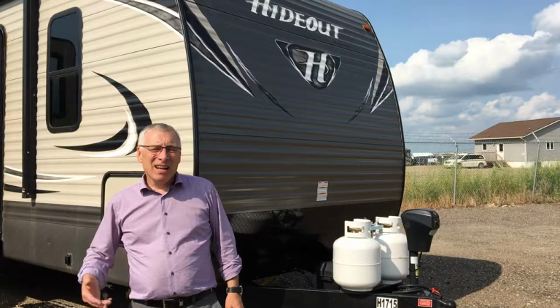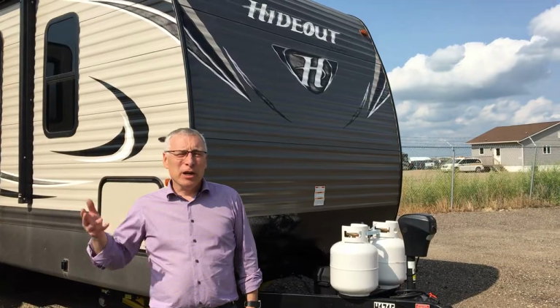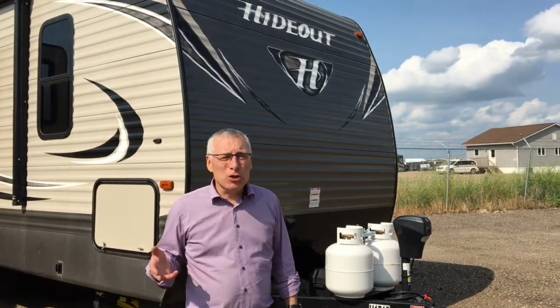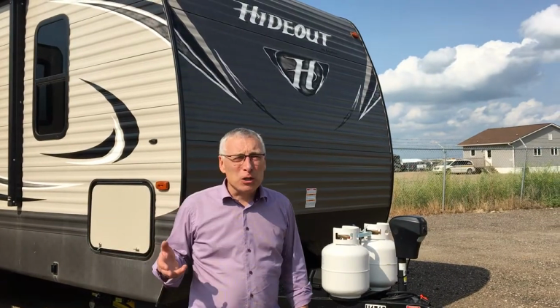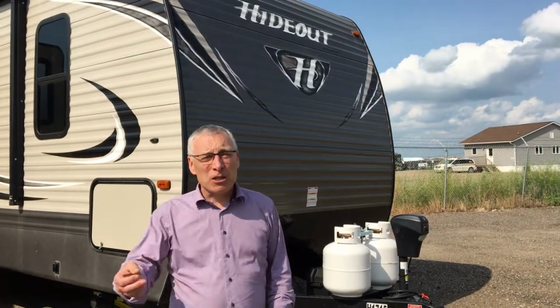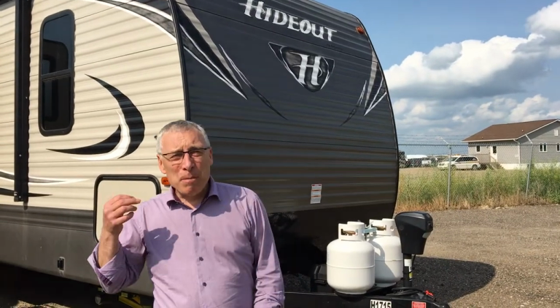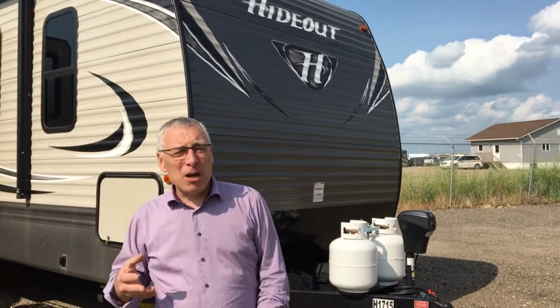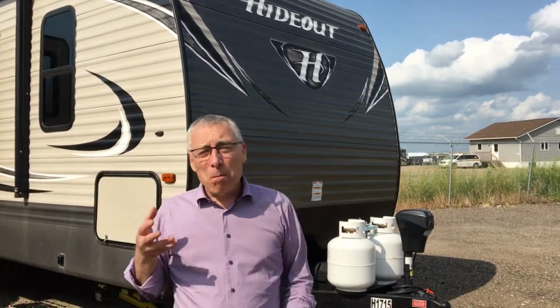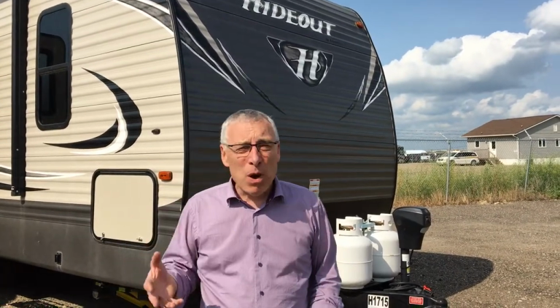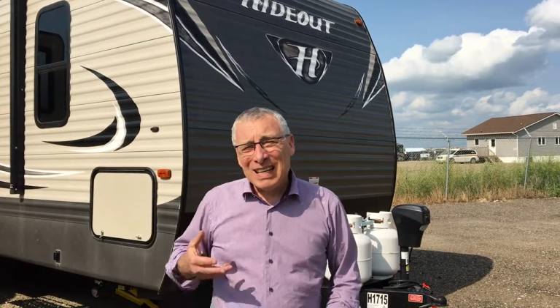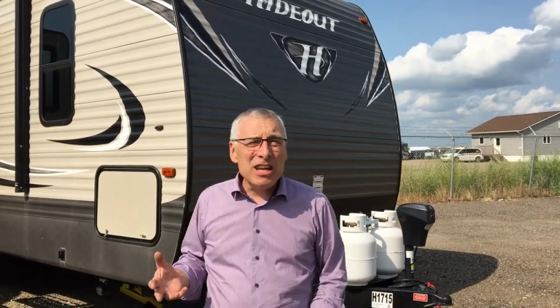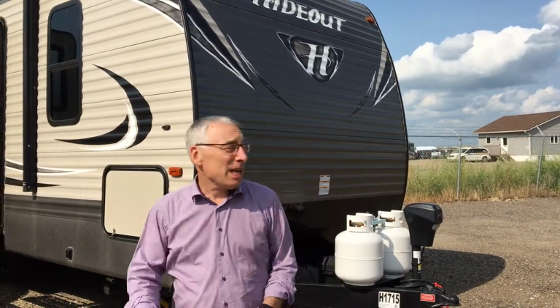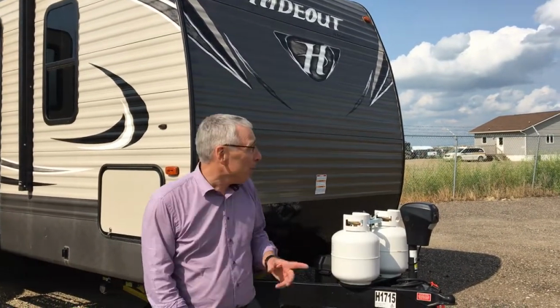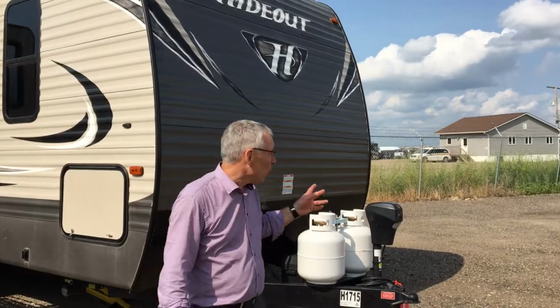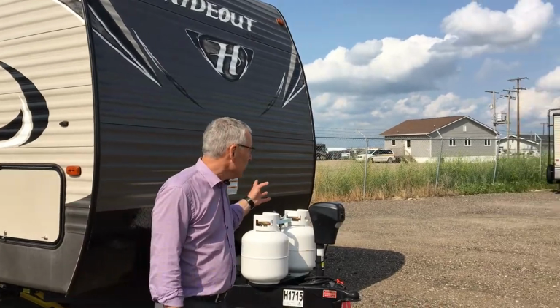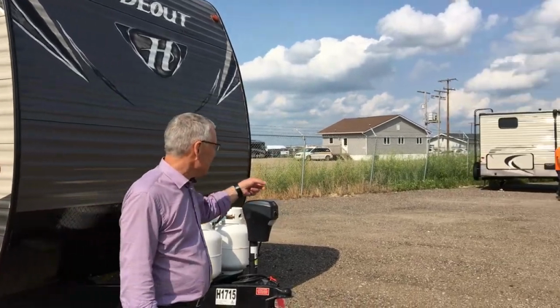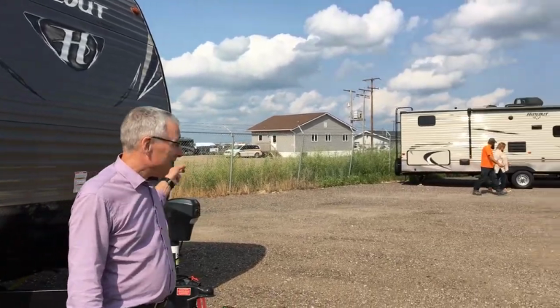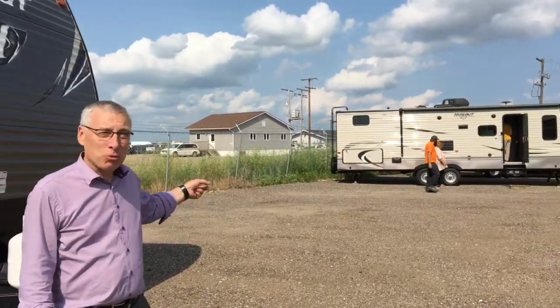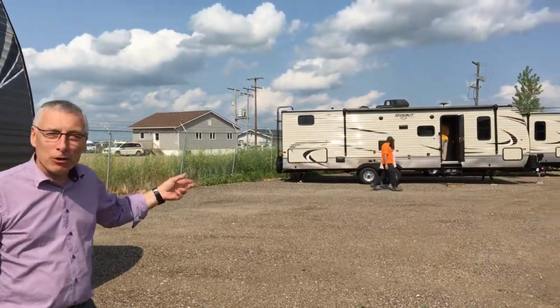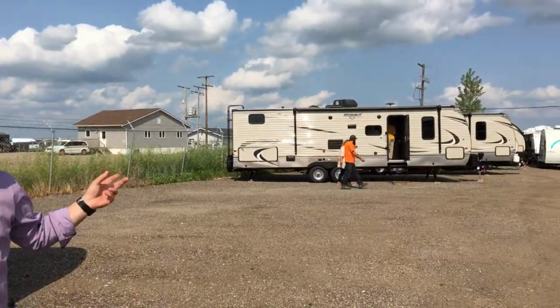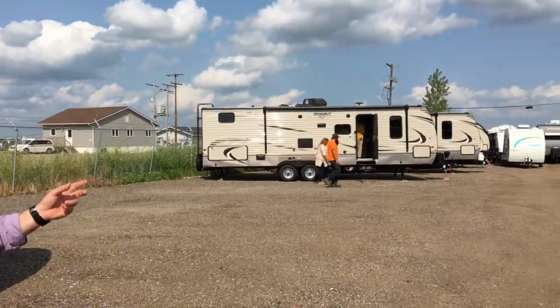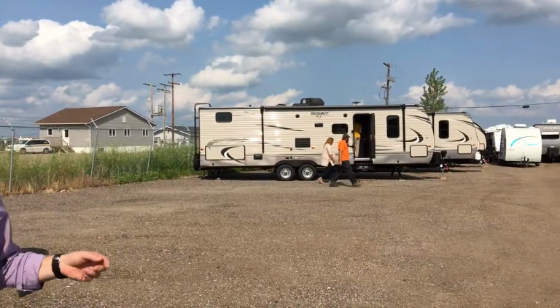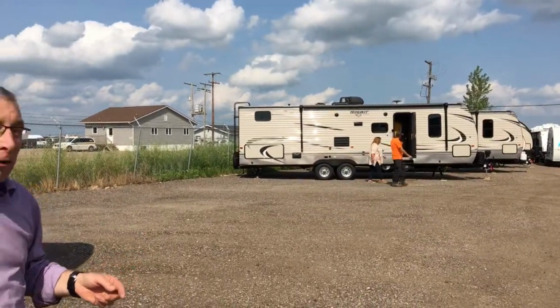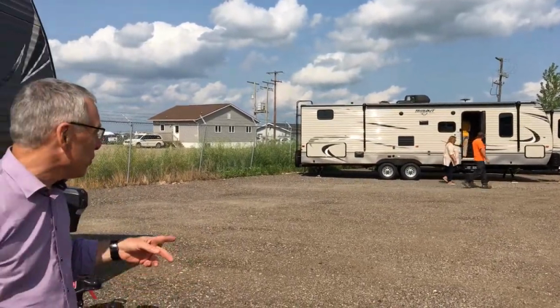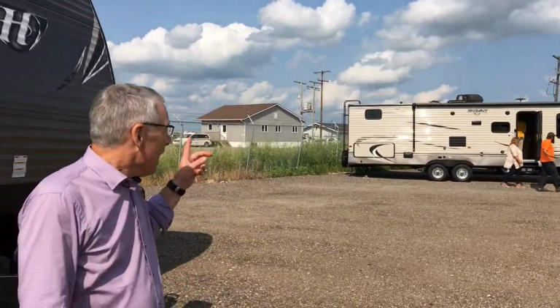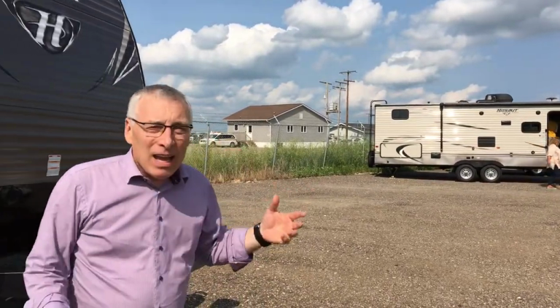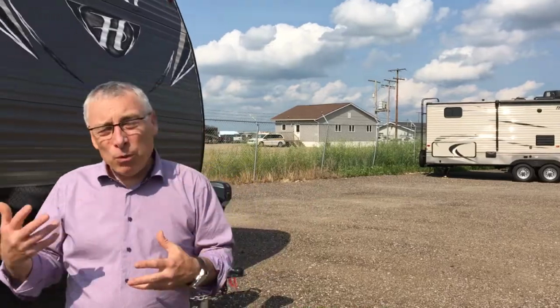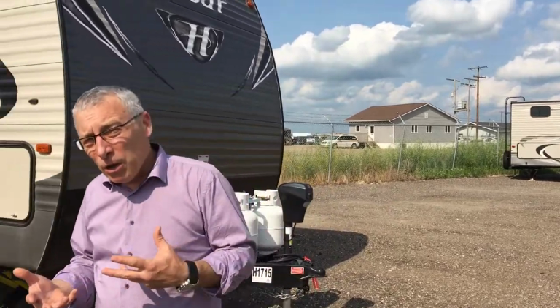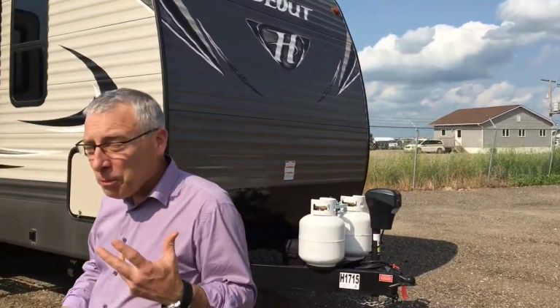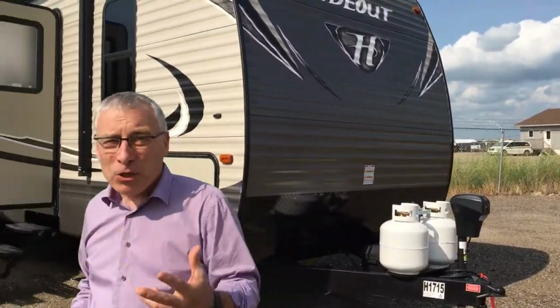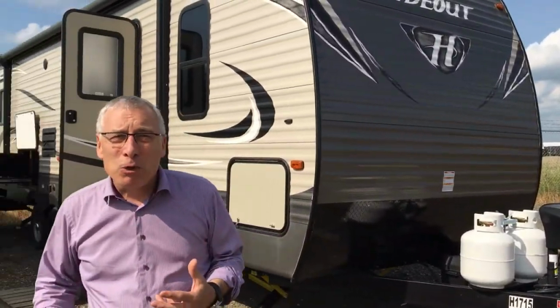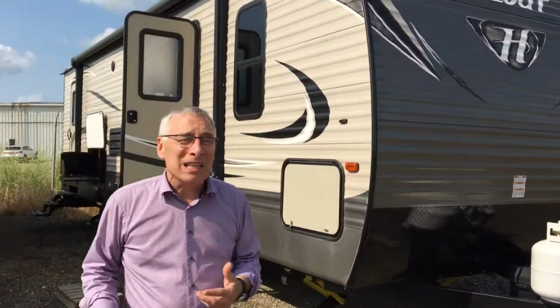Kelly here at Lardner's Trailer Sales. The midsummer blowout continues, and if you look over here you can see it's working — there's trailers gone, there's some gone down there too. We're running out of trailers but we still got some good ones left.